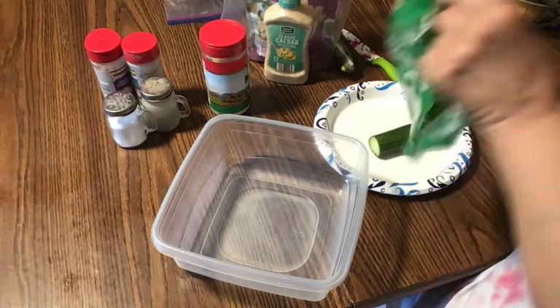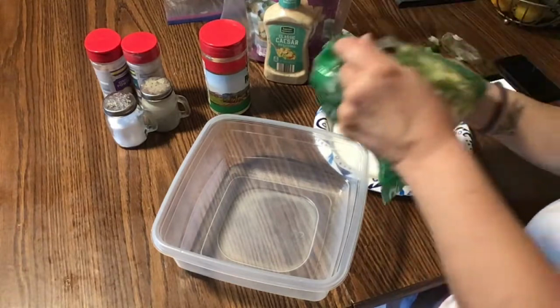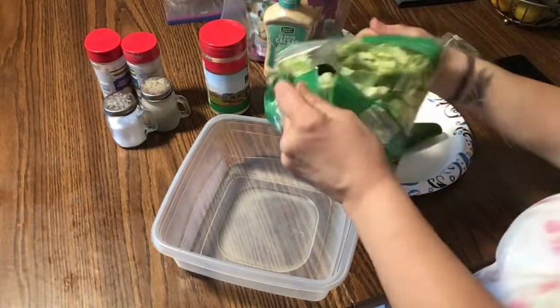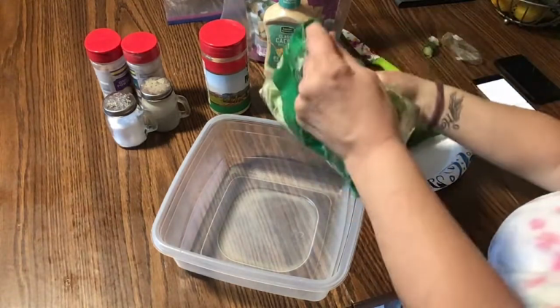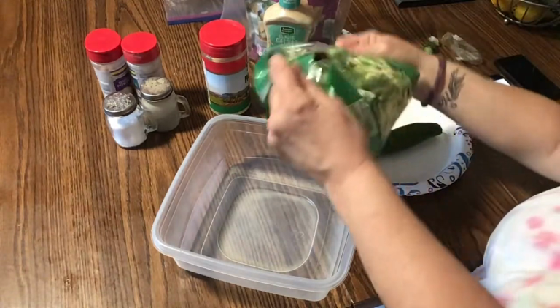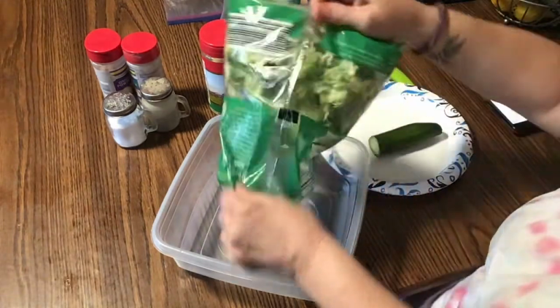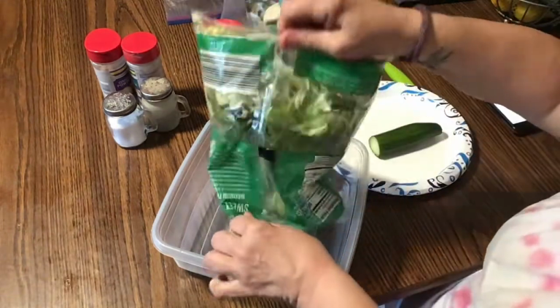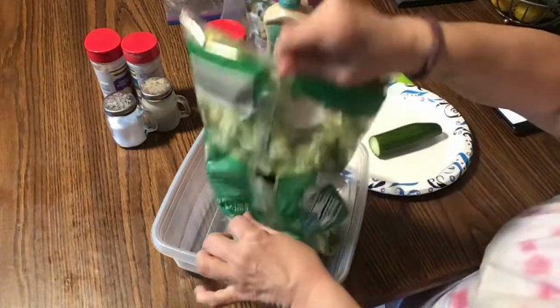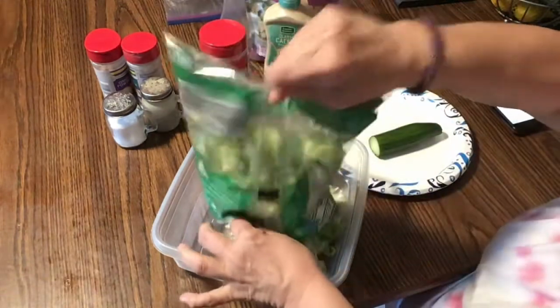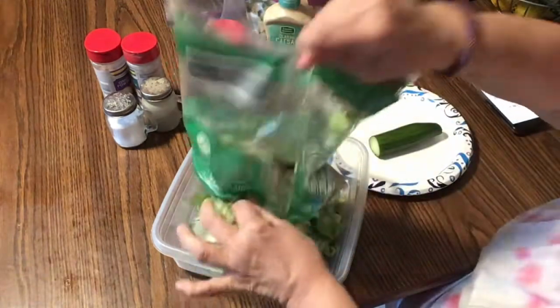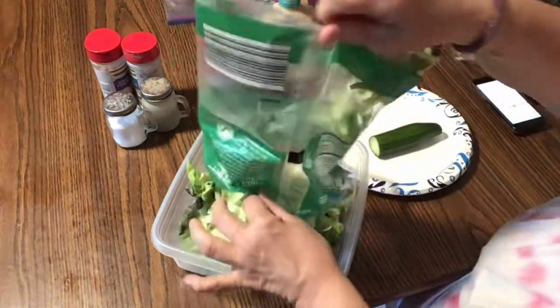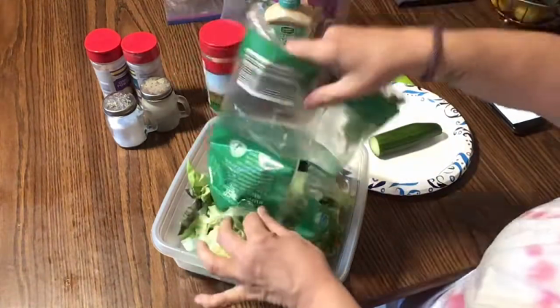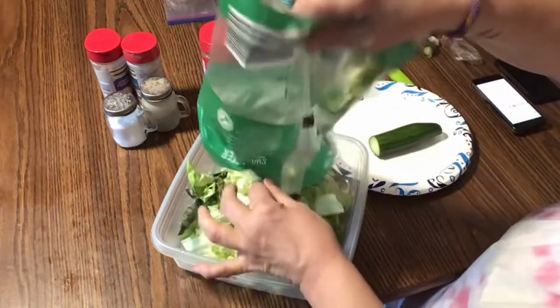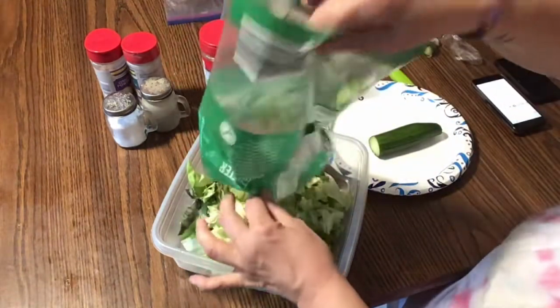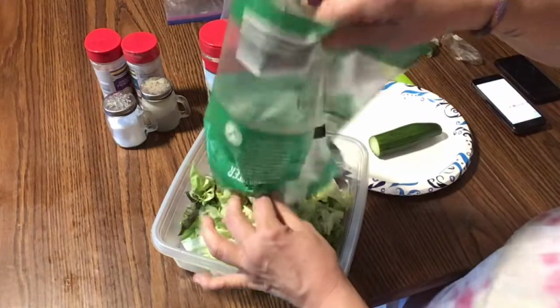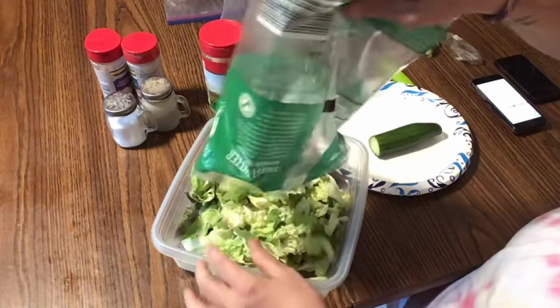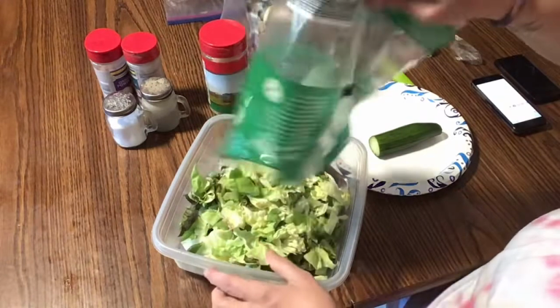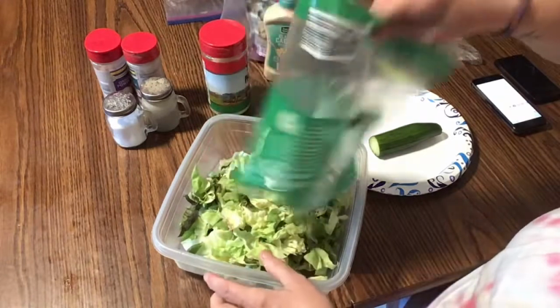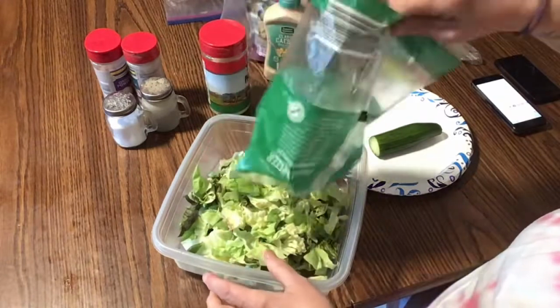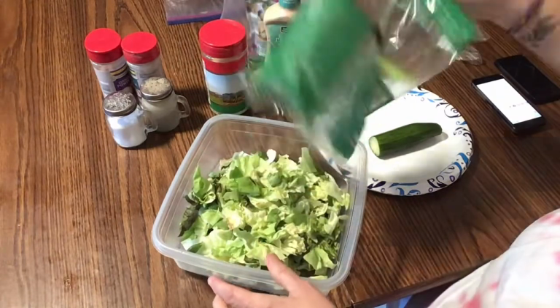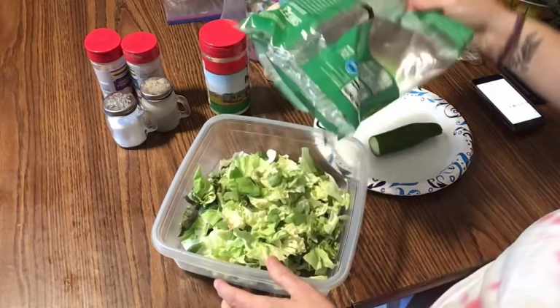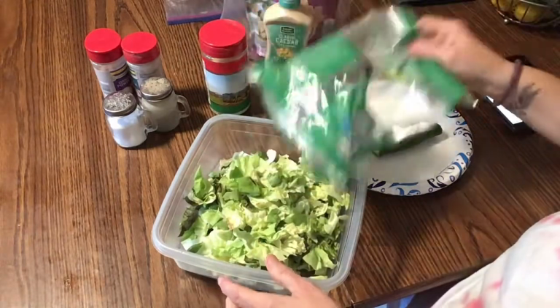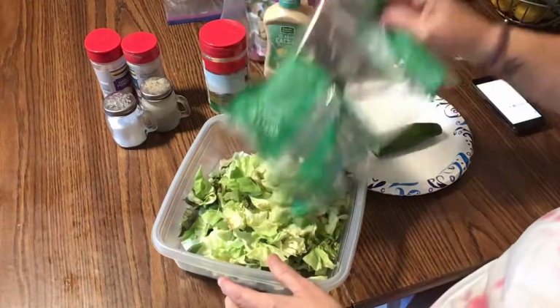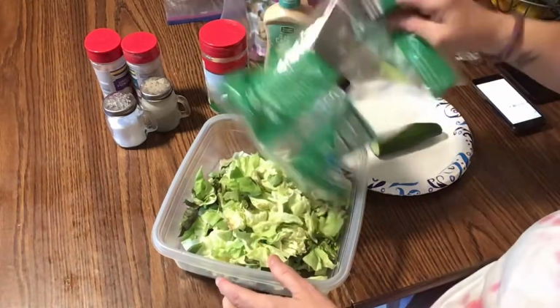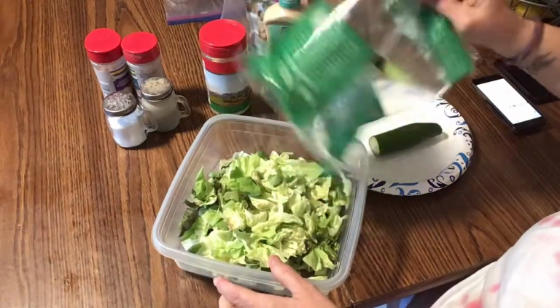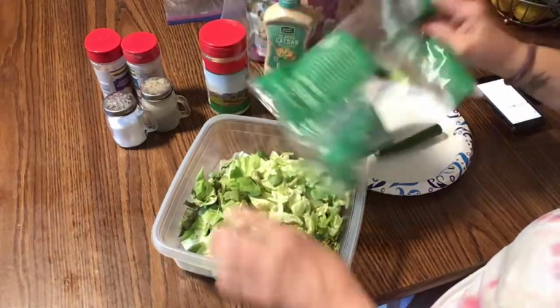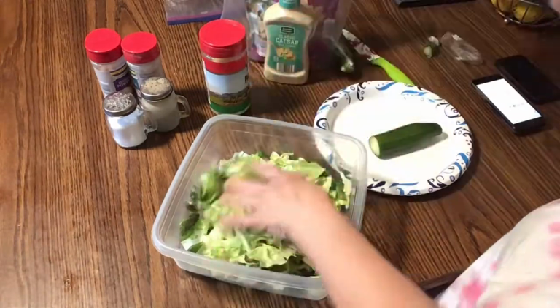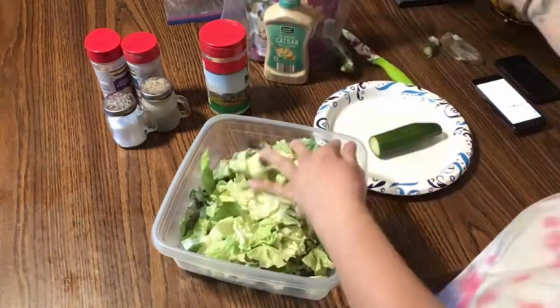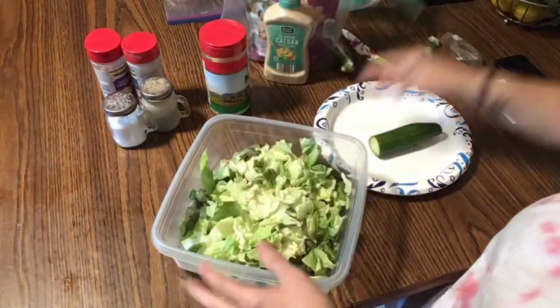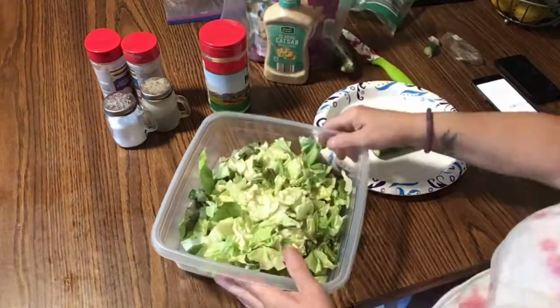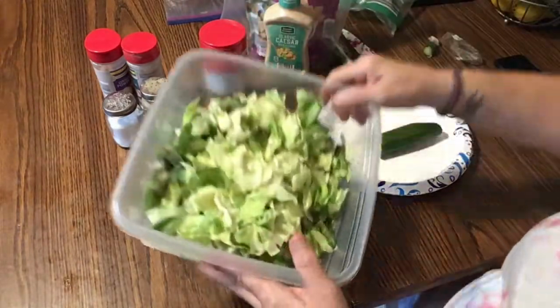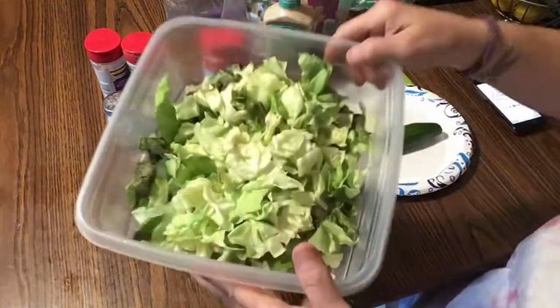Now it's just one bag. Just bought this lettuce — nice and fresh, guys.